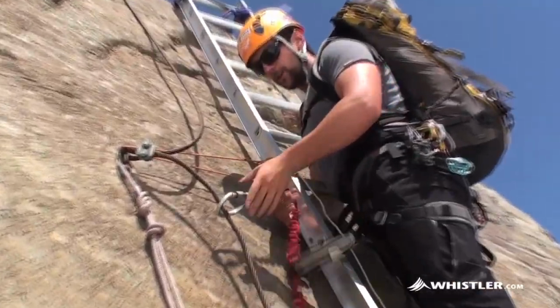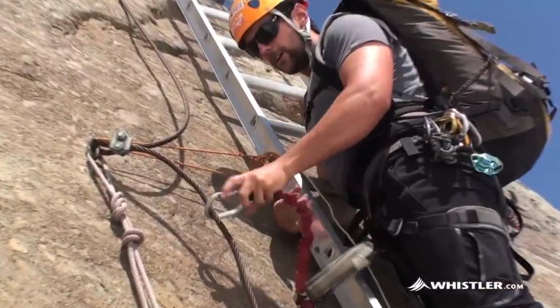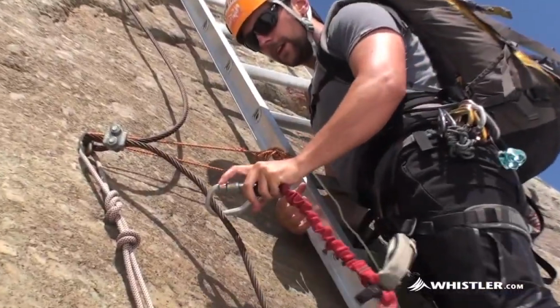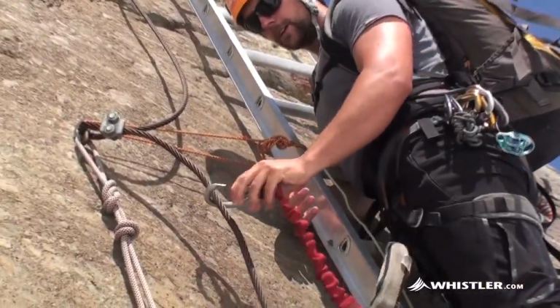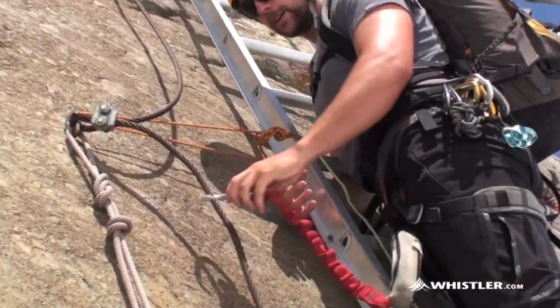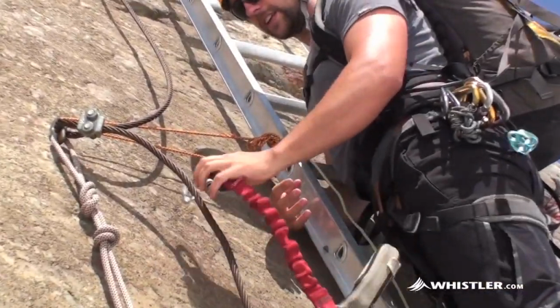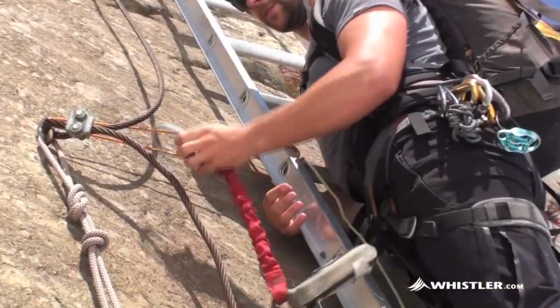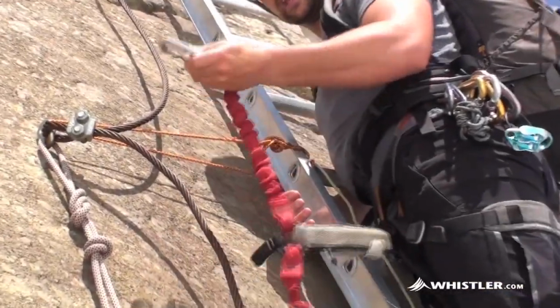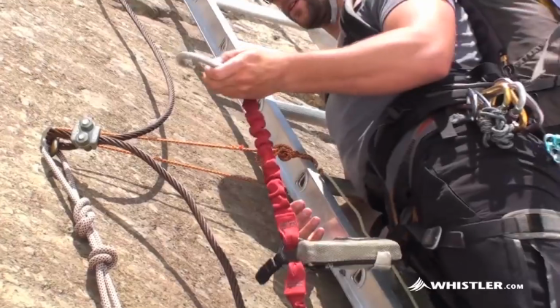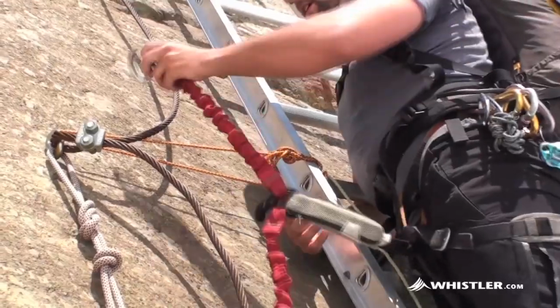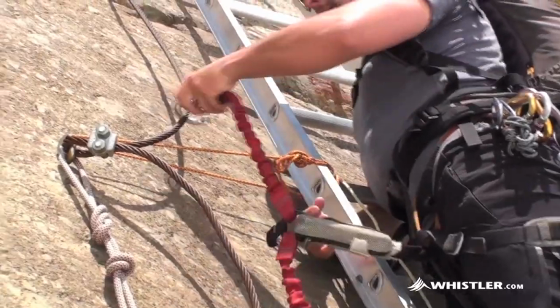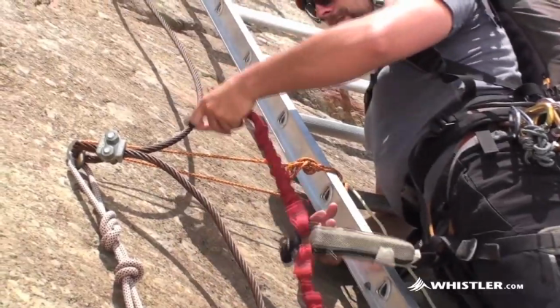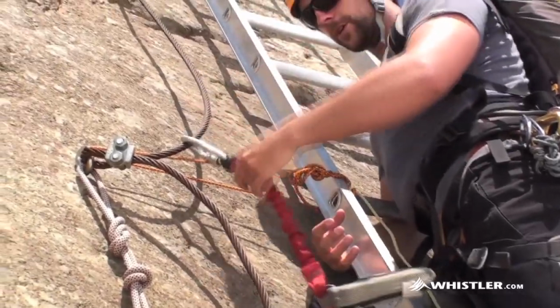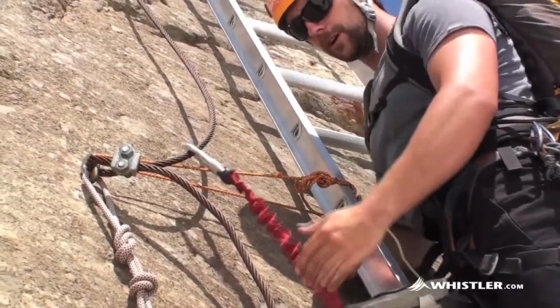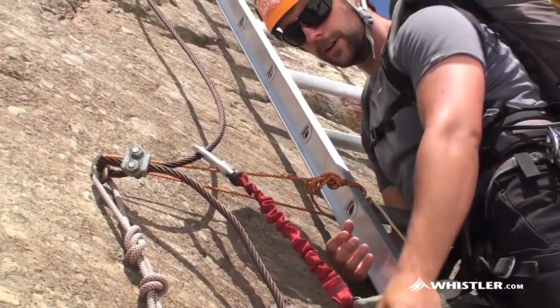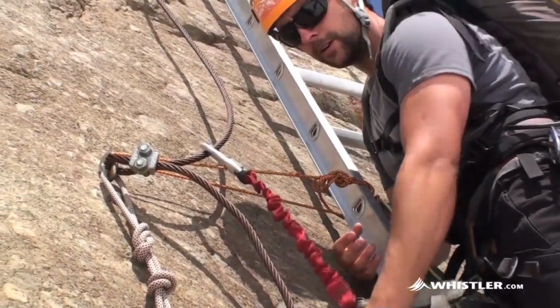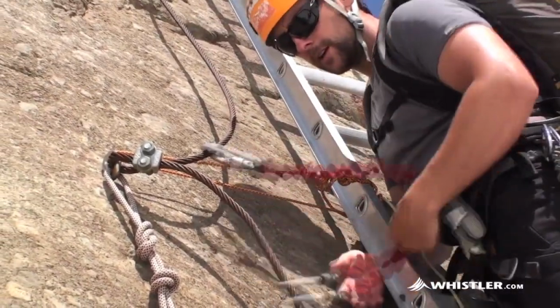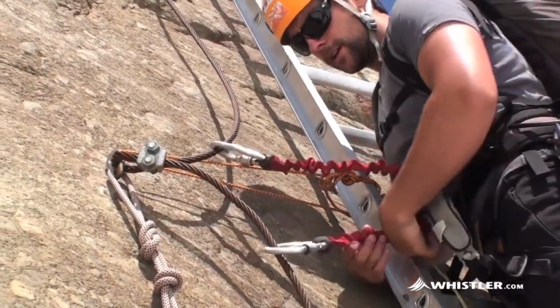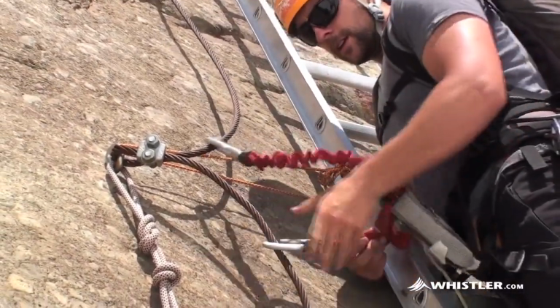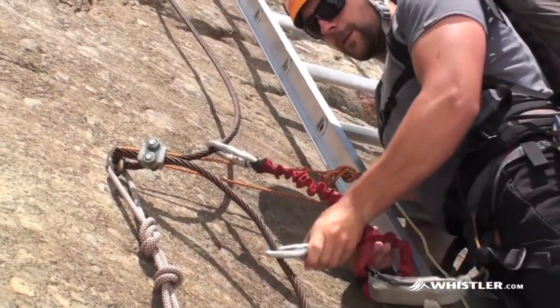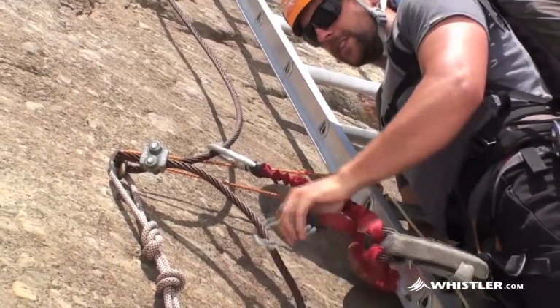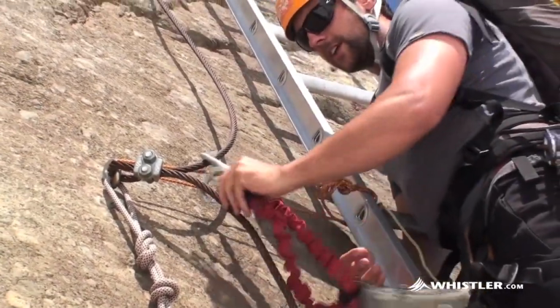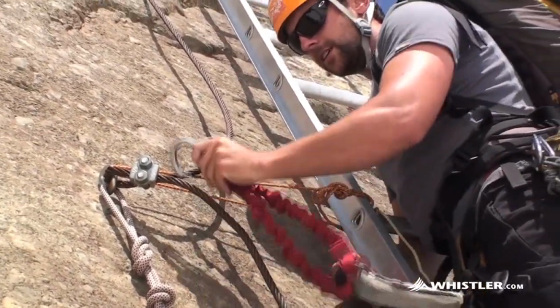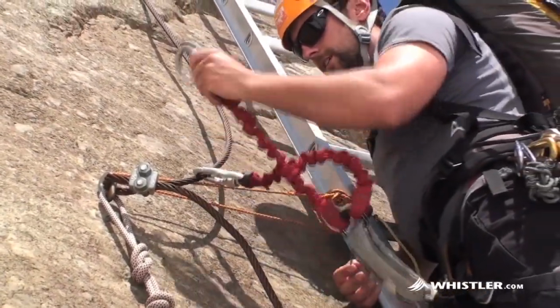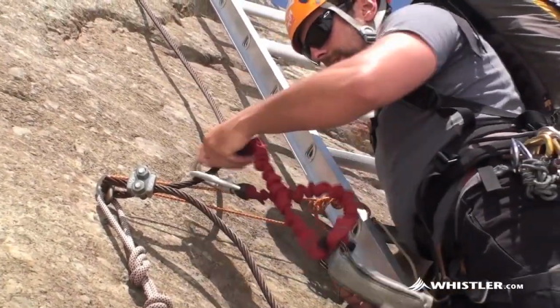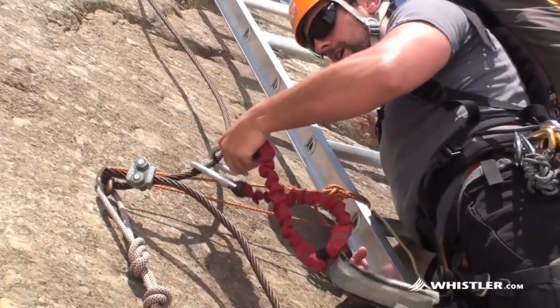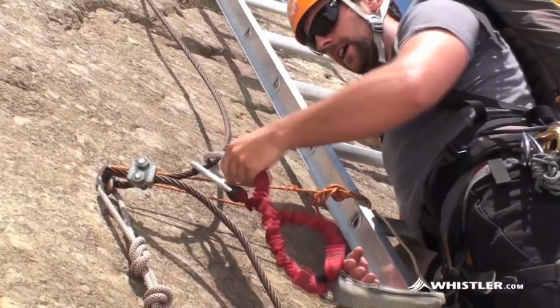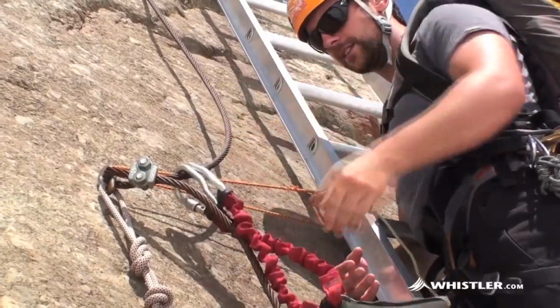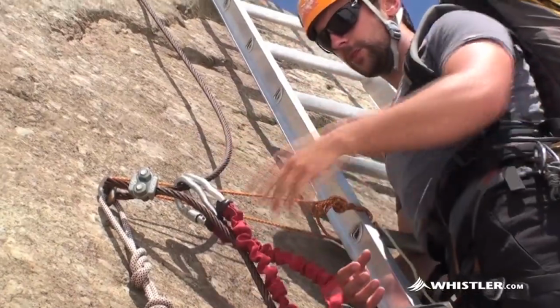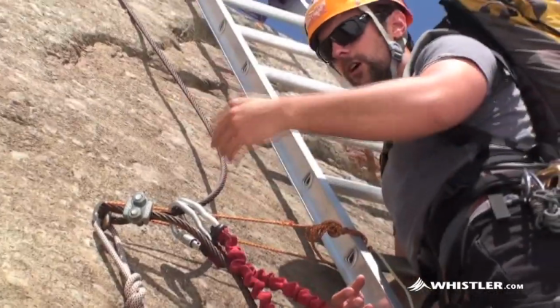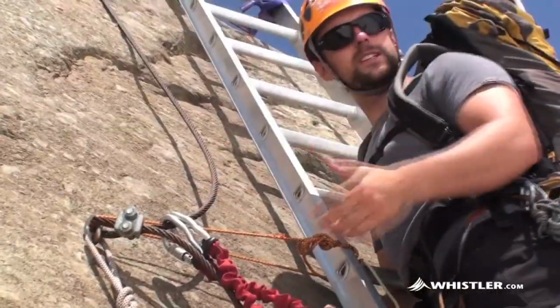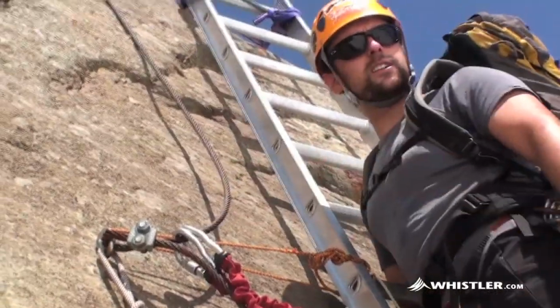You take one carabiner and attach it from the cable, then clip the one above with your second — this way you're always attached.